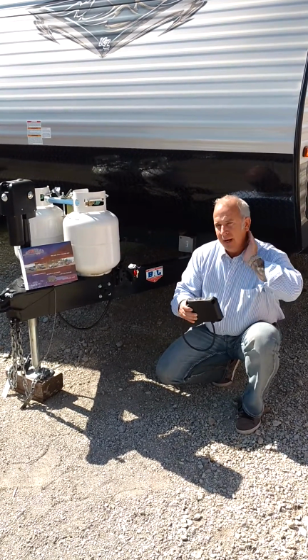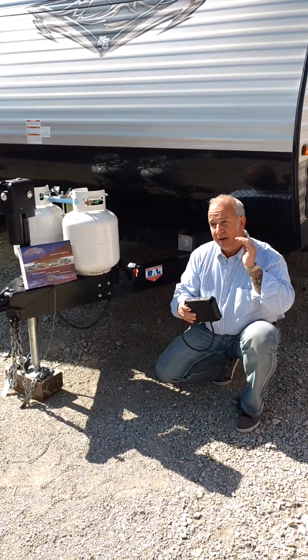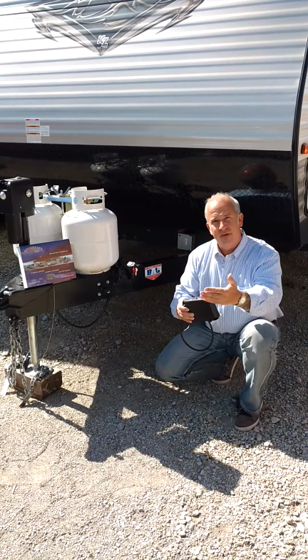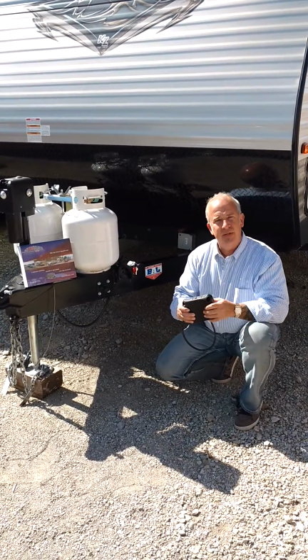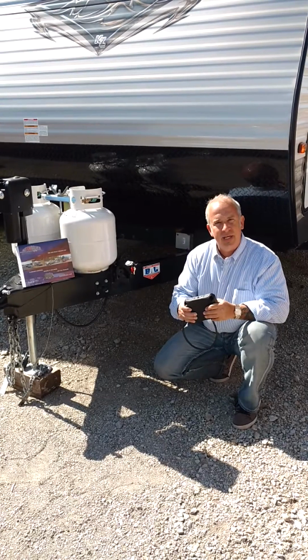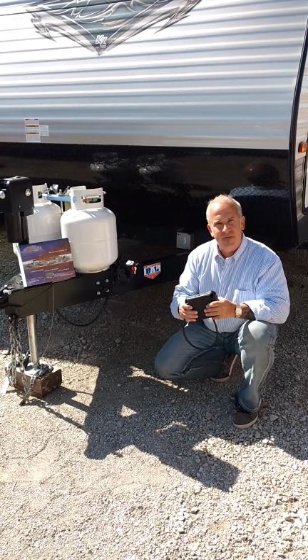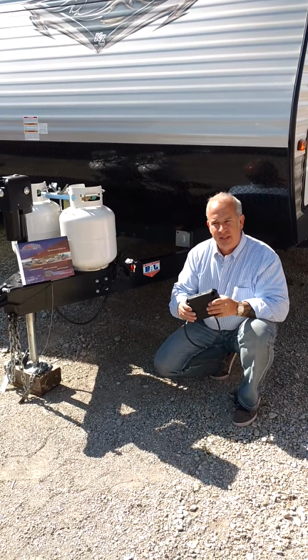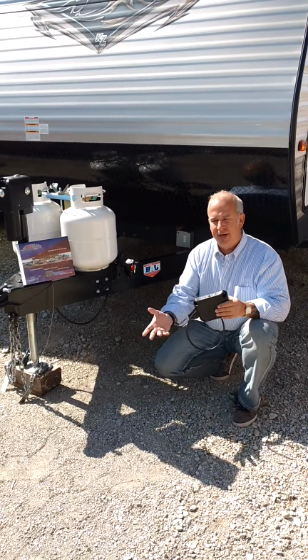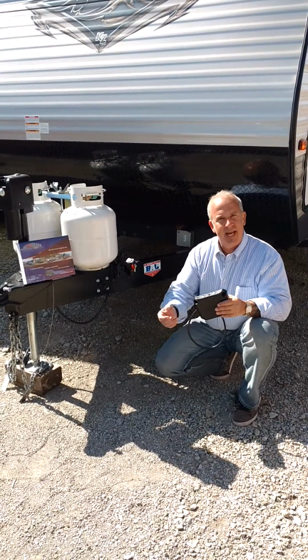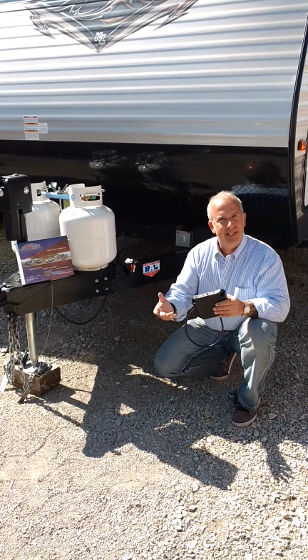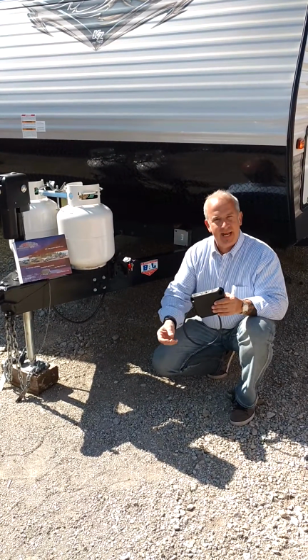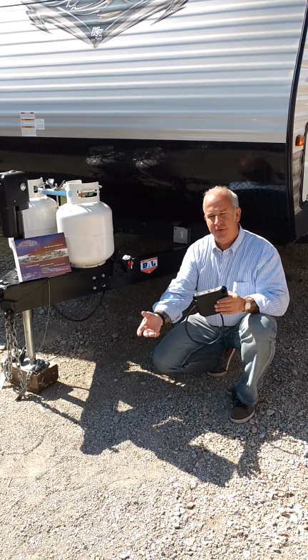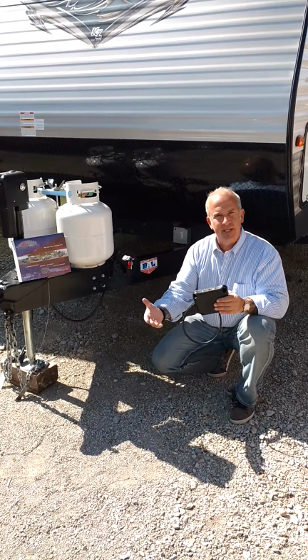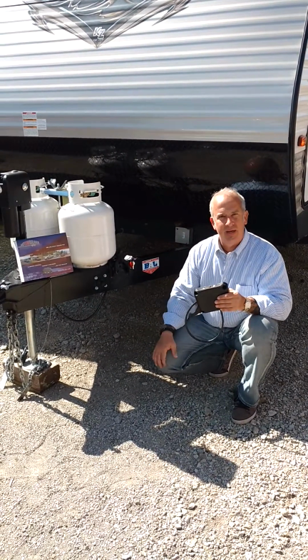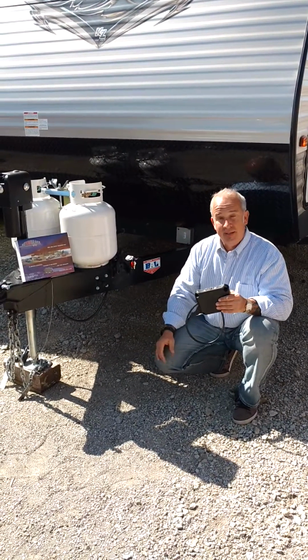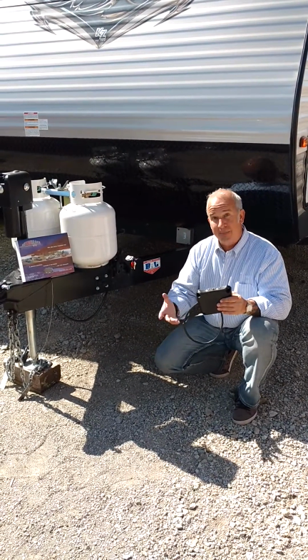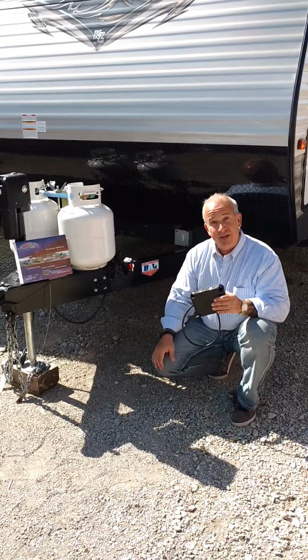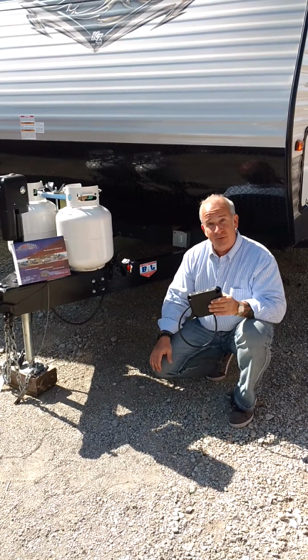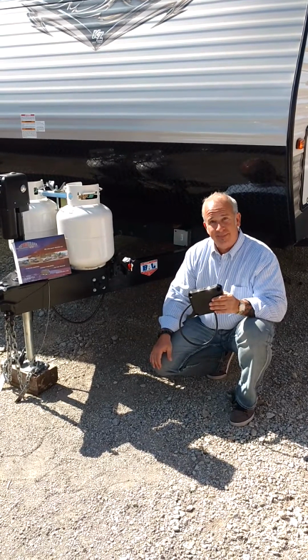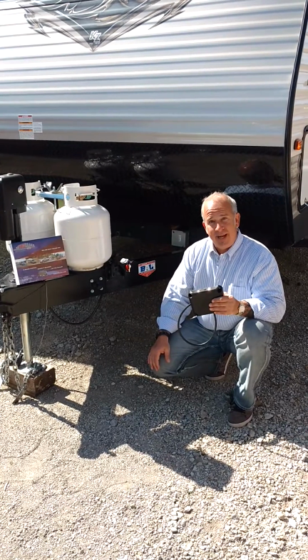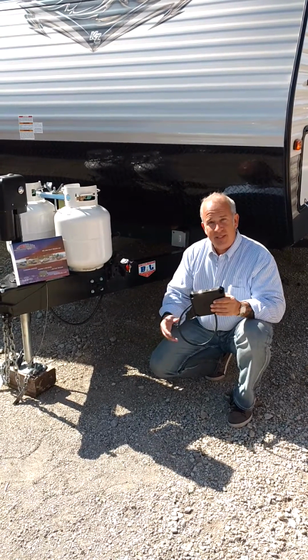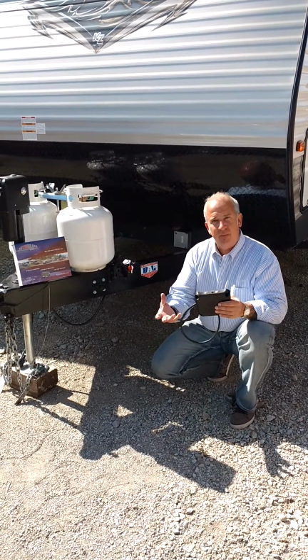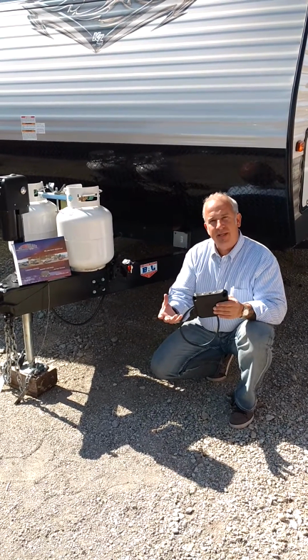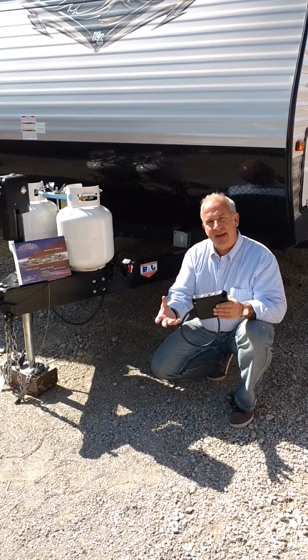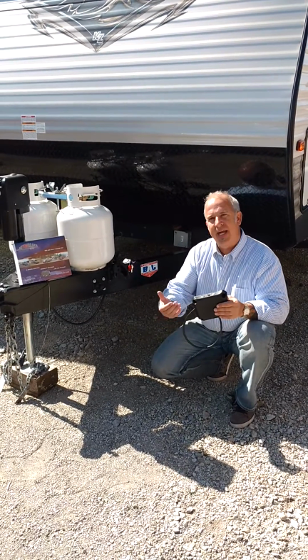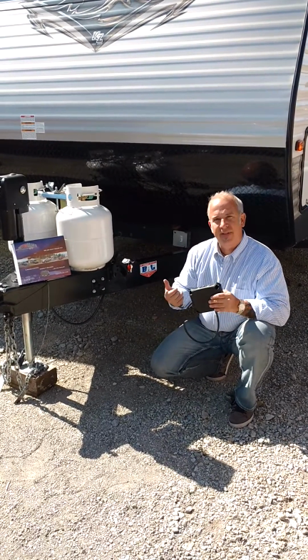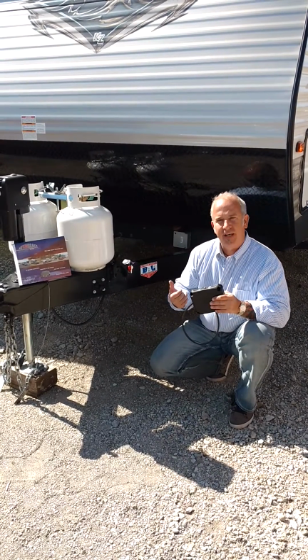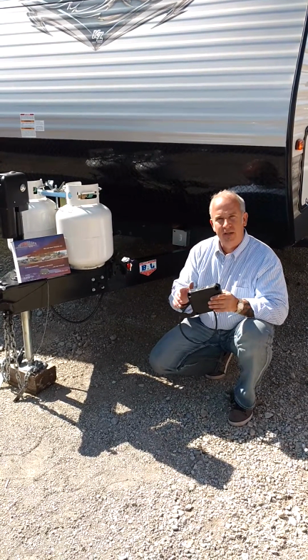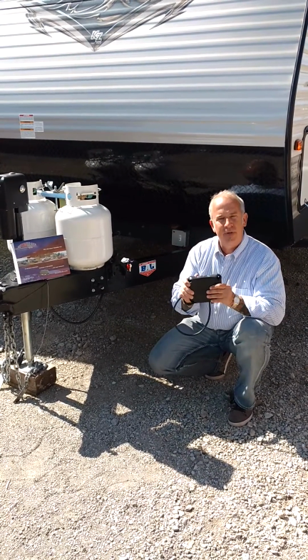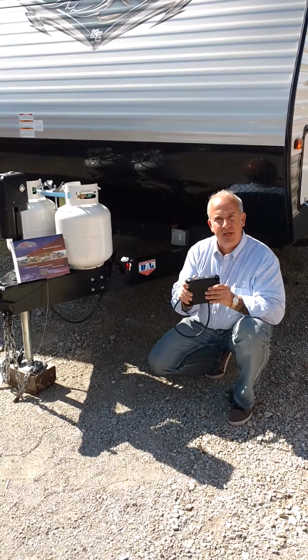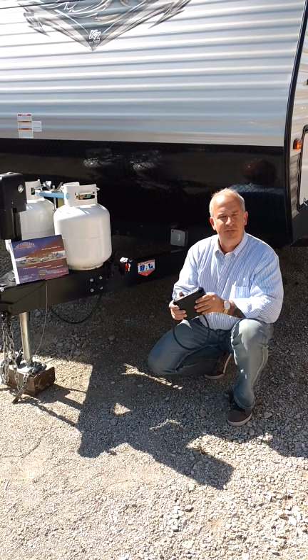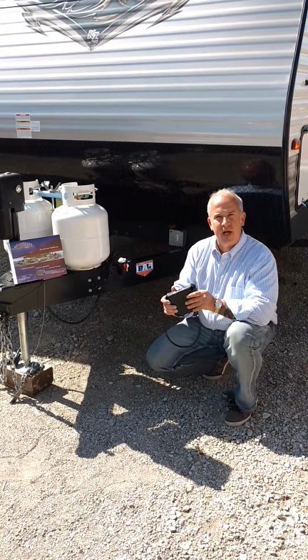Up to now, they've all been installed inside the tow vehicle — under the dash, in the dash, screwed in with the wires. They call them knob units for a reason, and we decided we wanted to take everything out of the tow vehicle and put it on the trailer where we feel it belongs.